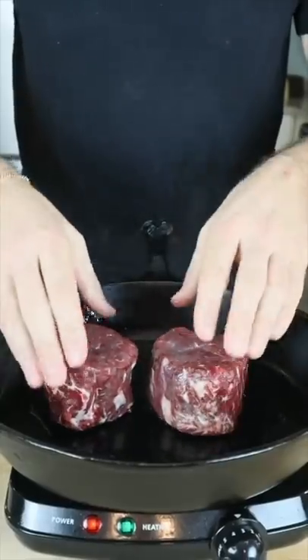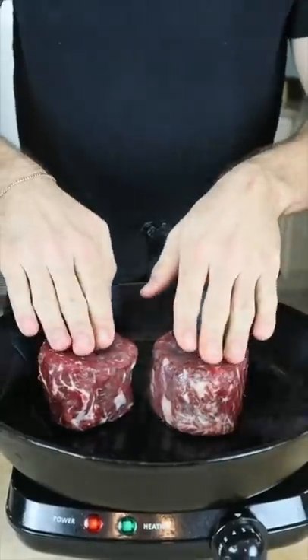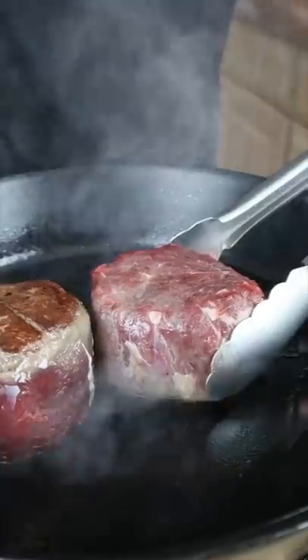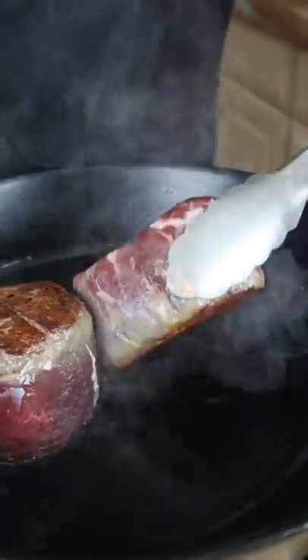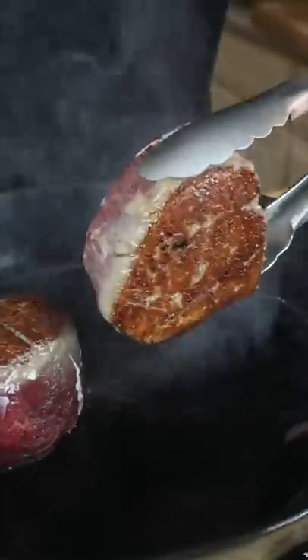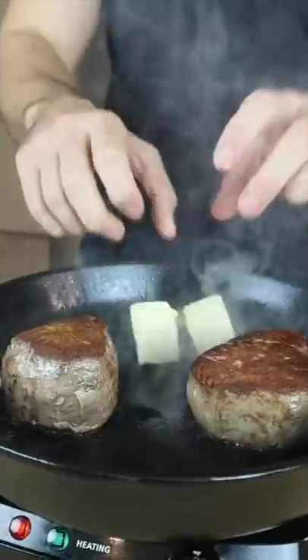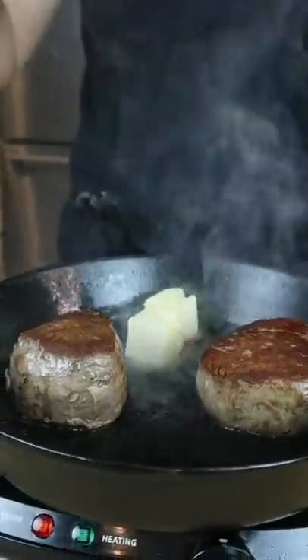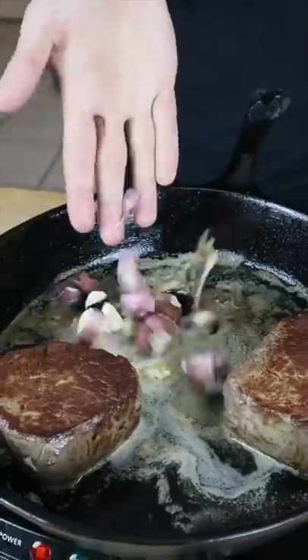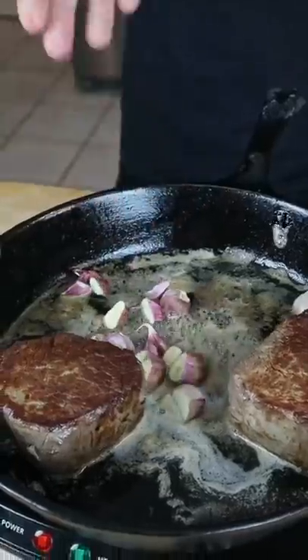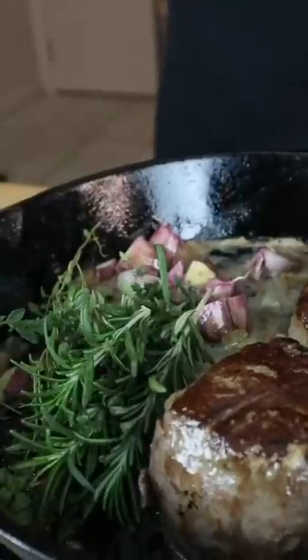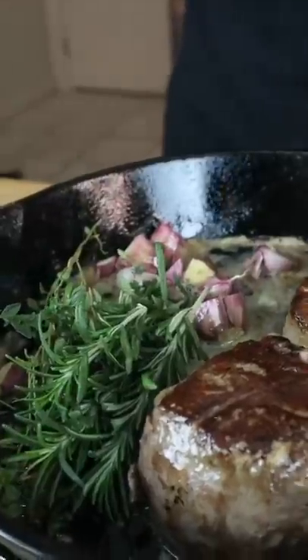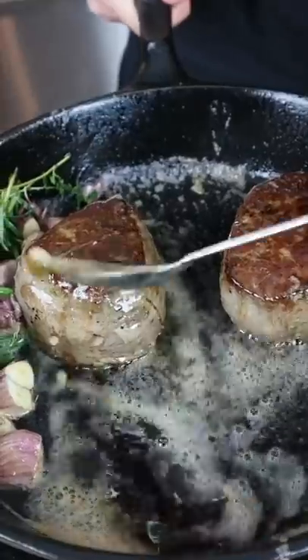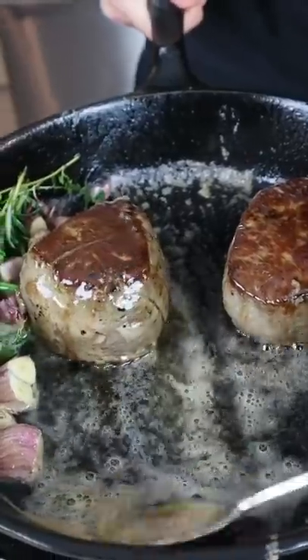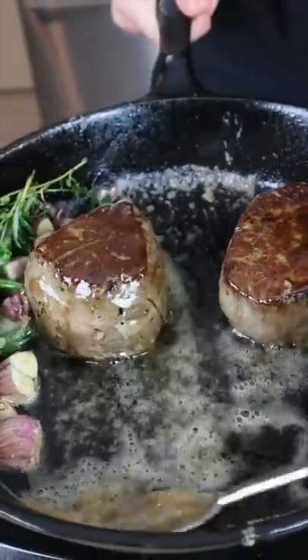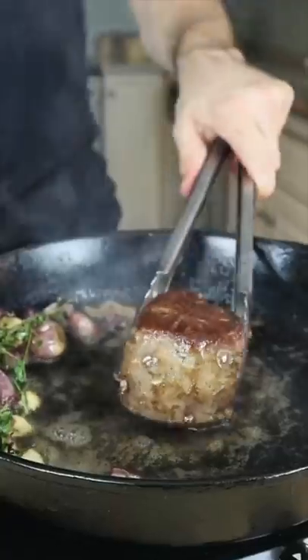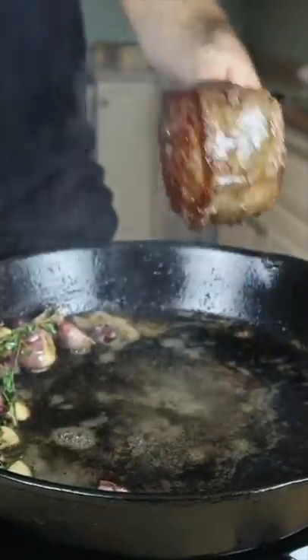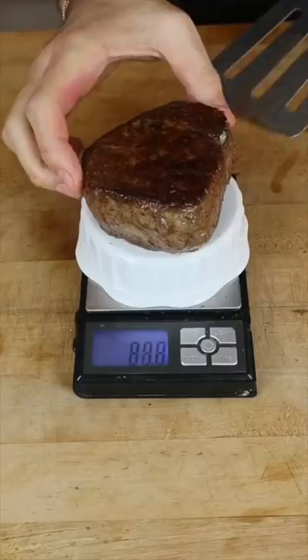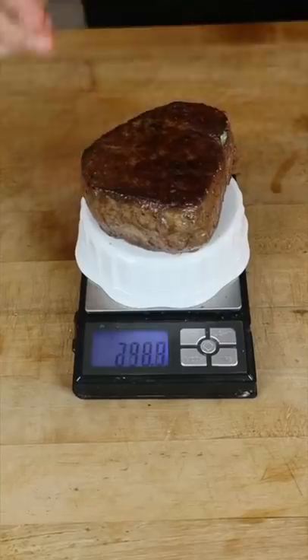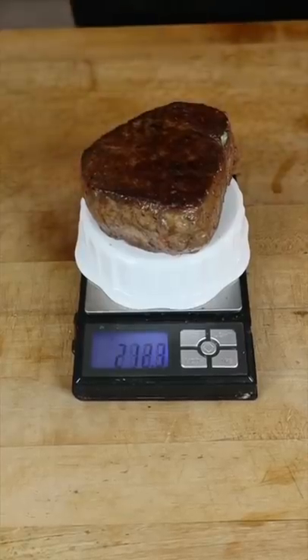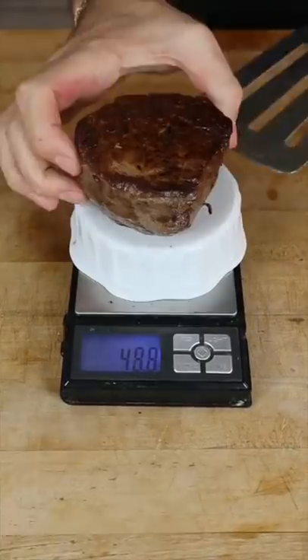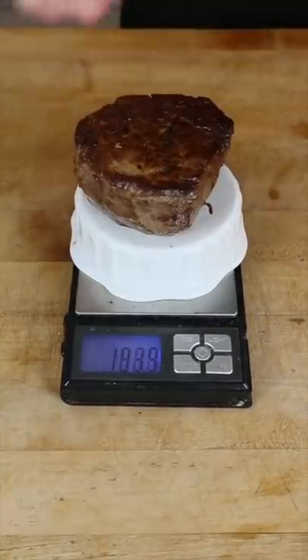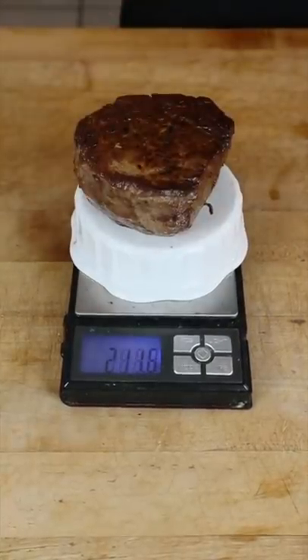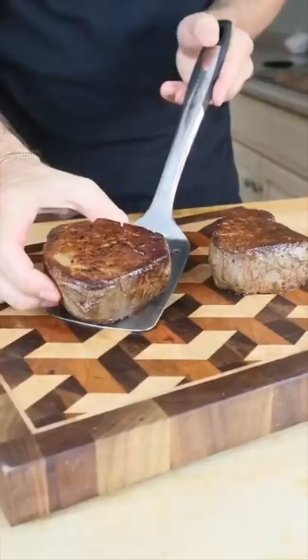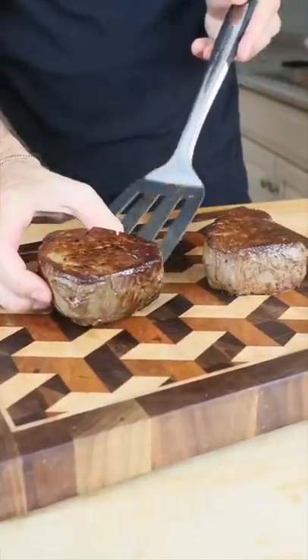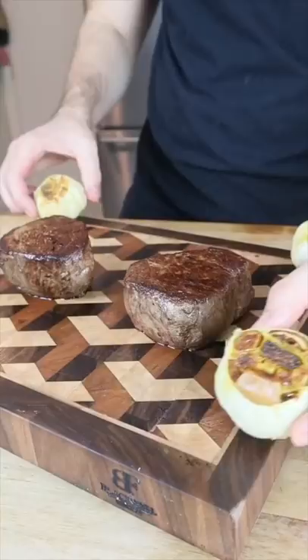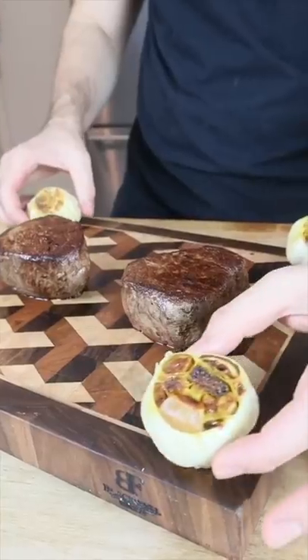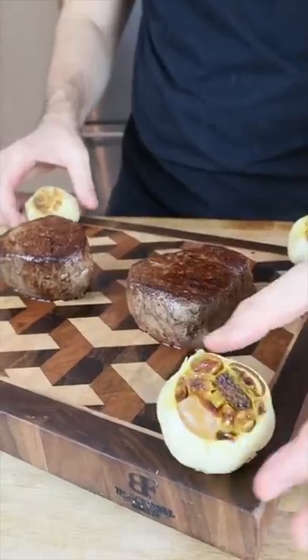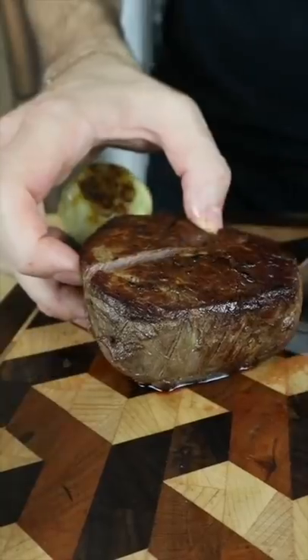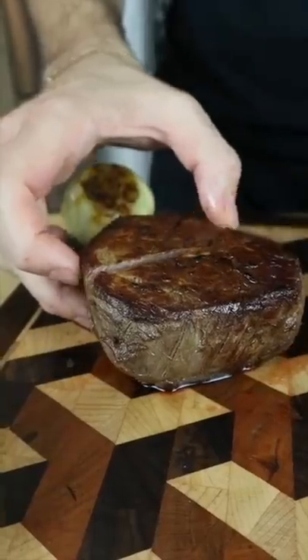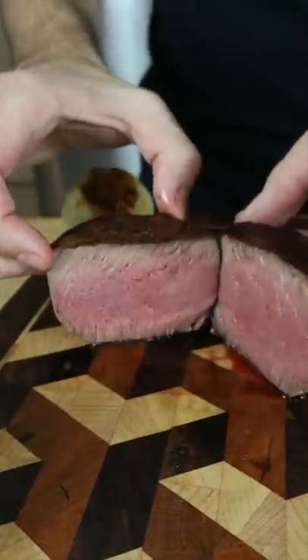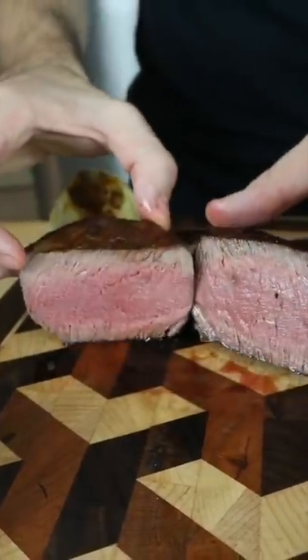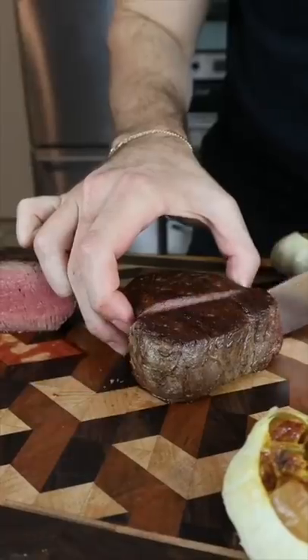I'm interested in seeing how much weight was retained after the cooking process. Despite the drastically different starting weights, interestingly, they both ended at the same final weight.